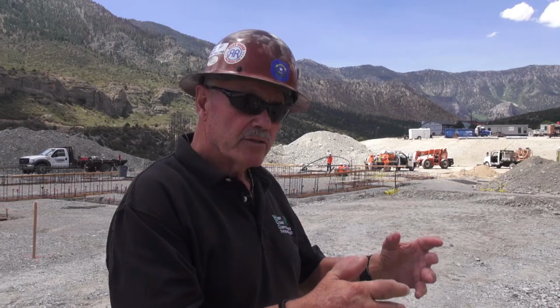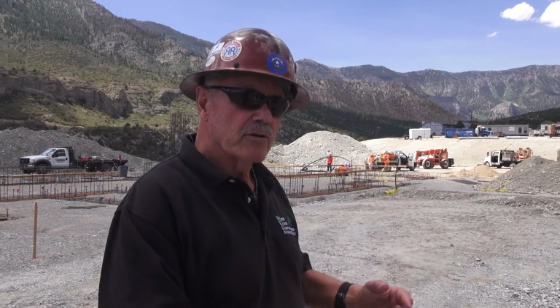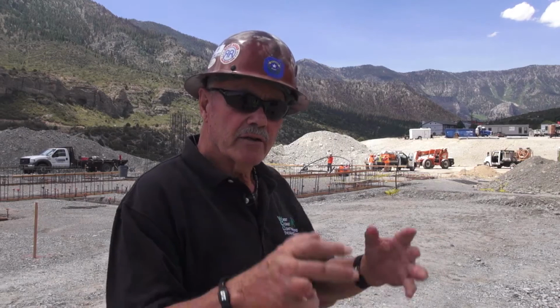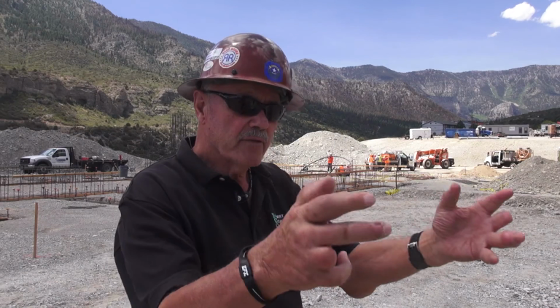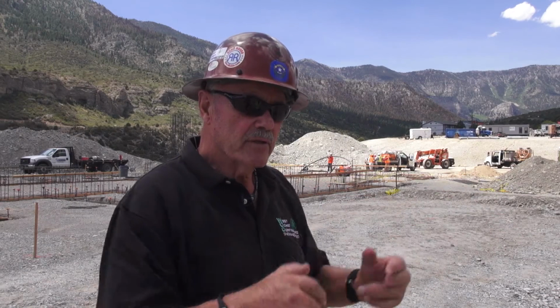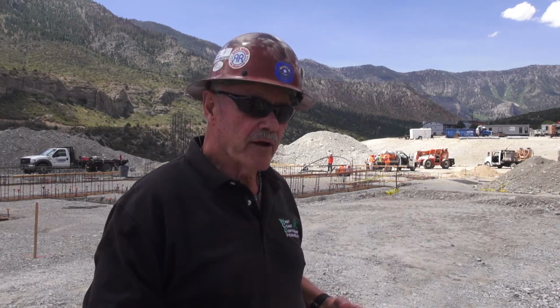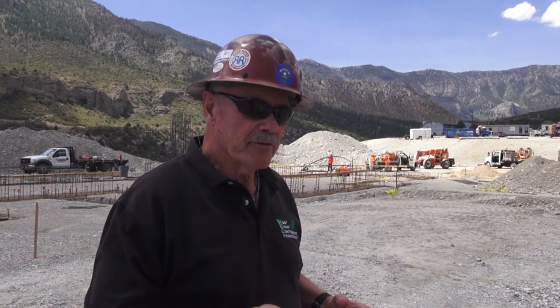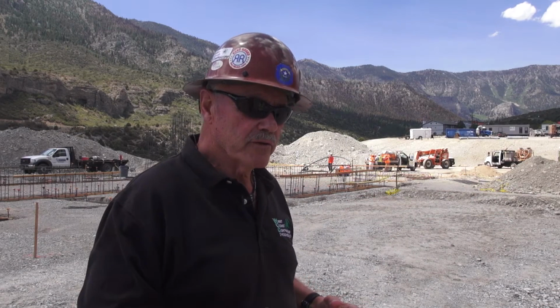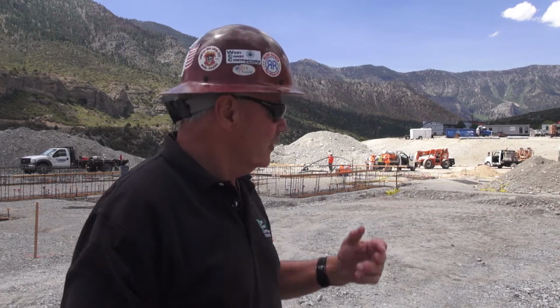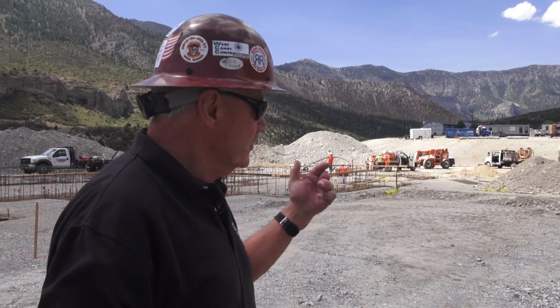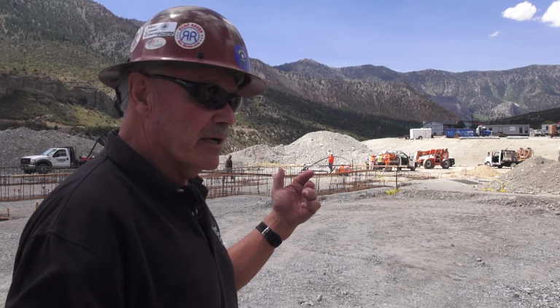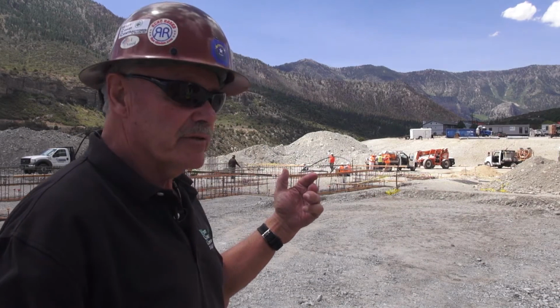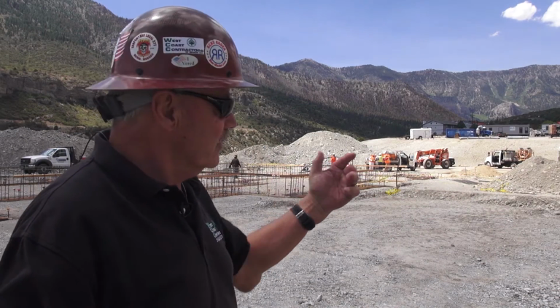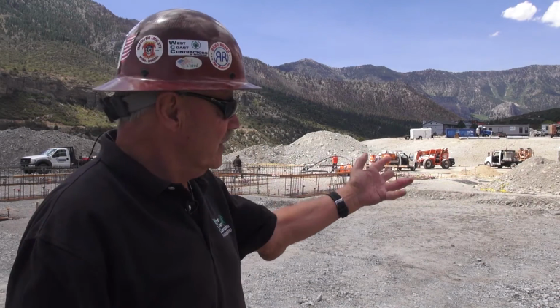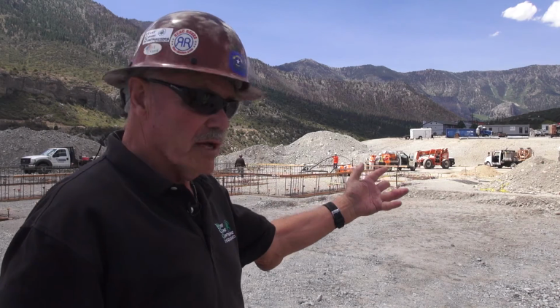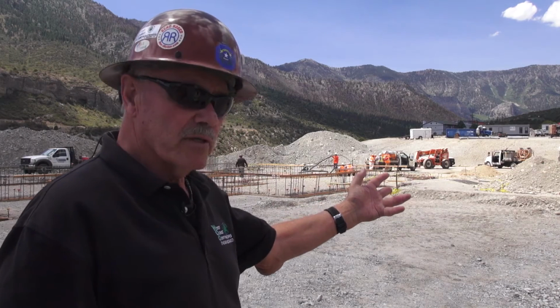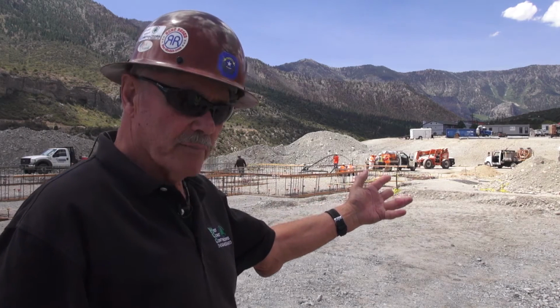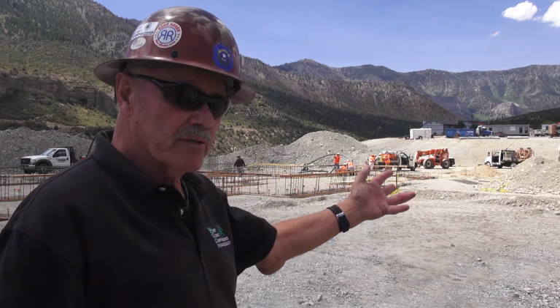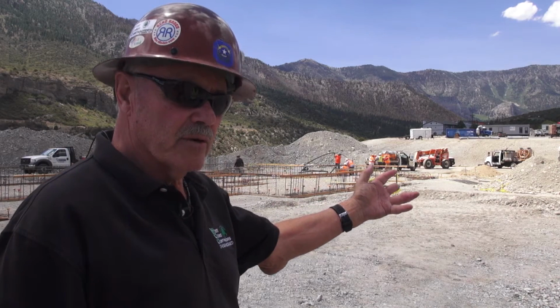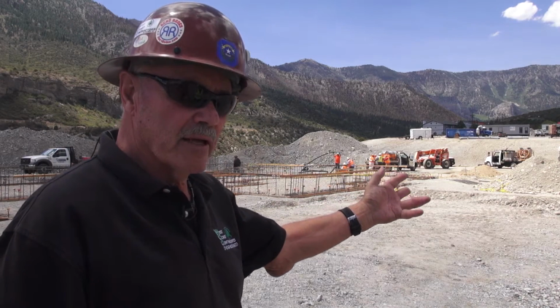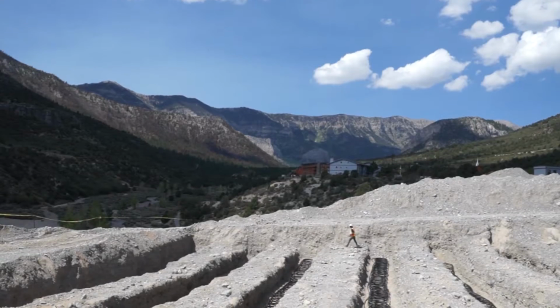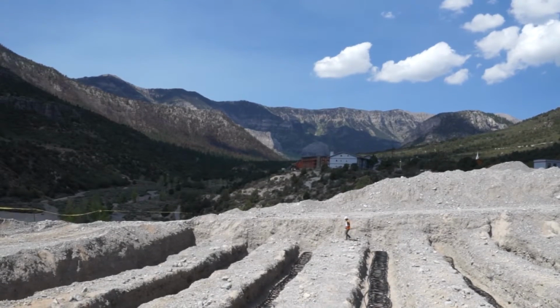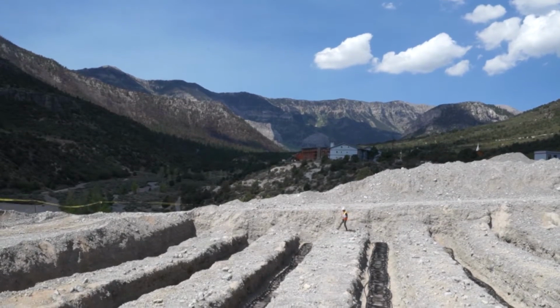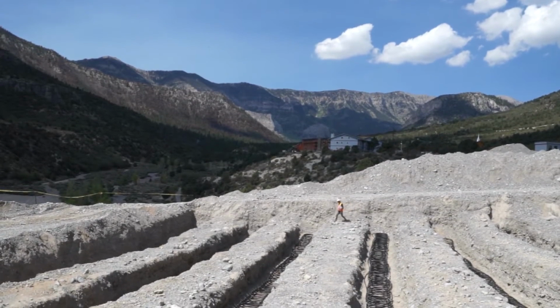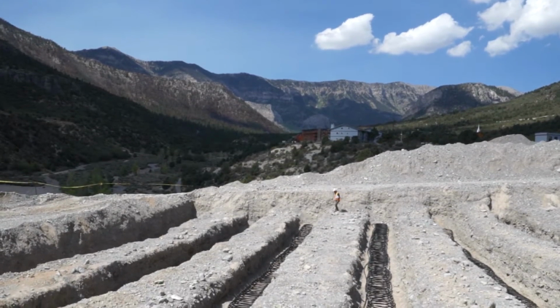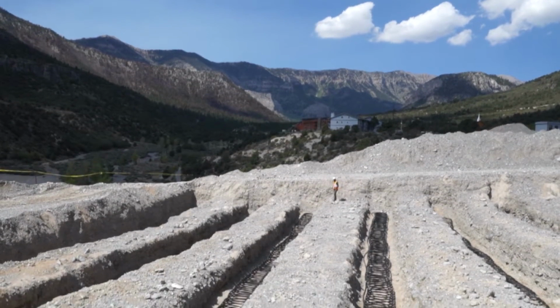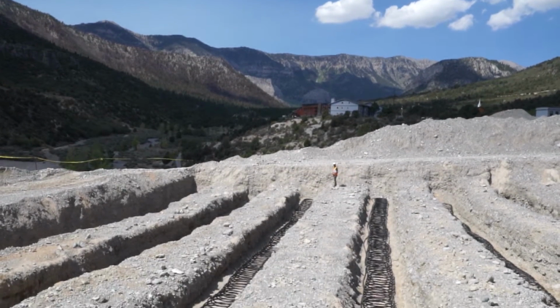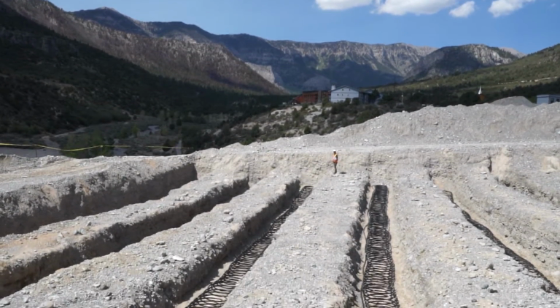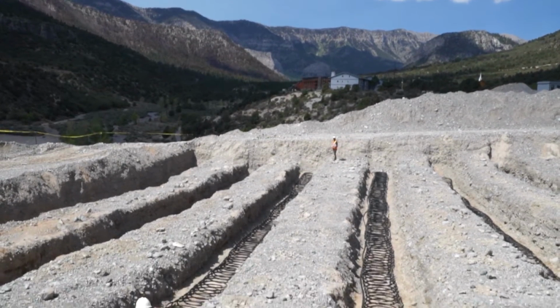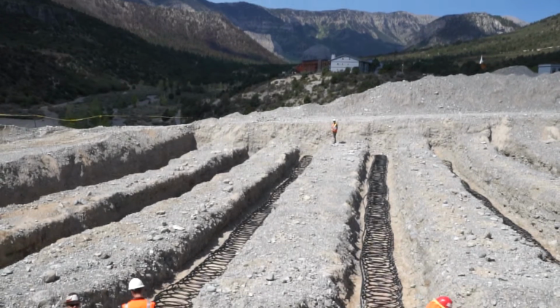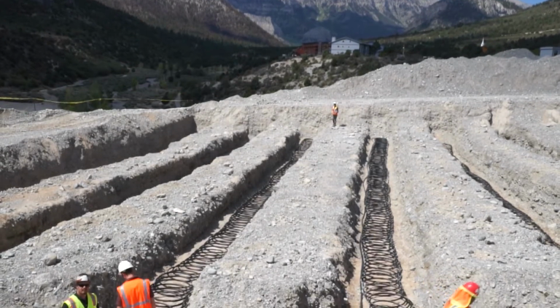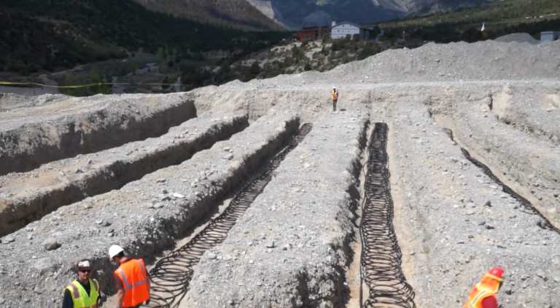You have underground electrical that's going, you've got your concrete going, you've got your site work, the septic that's going in, and the geo-loop that's going in. As you can see, there's quite a bit of activity.